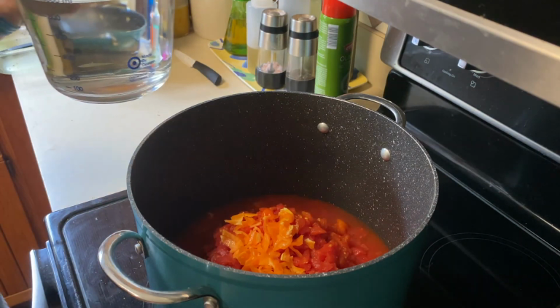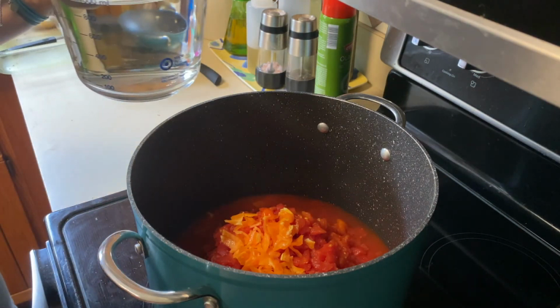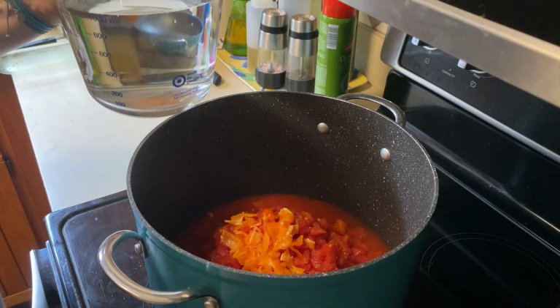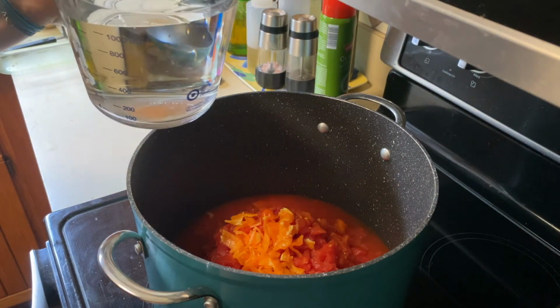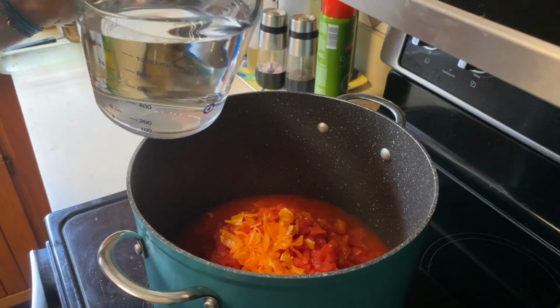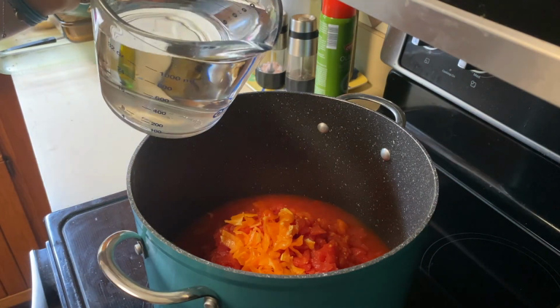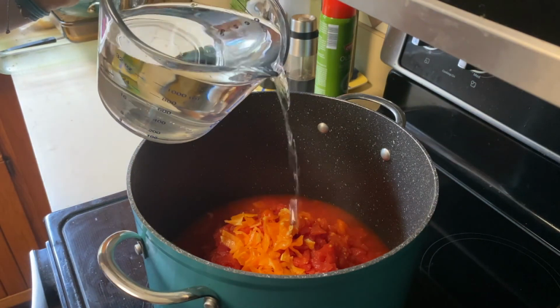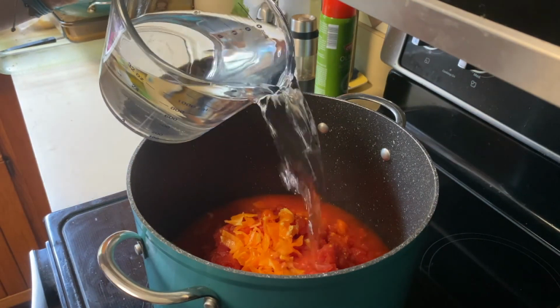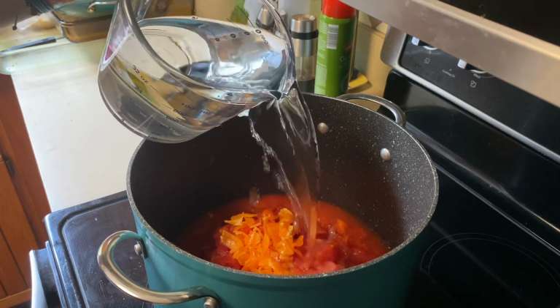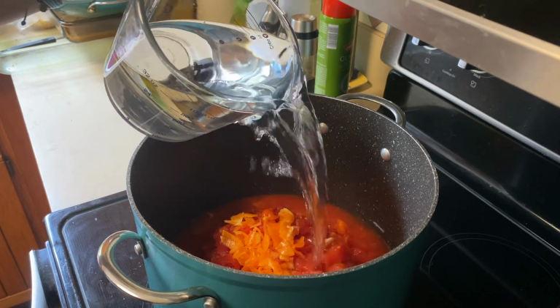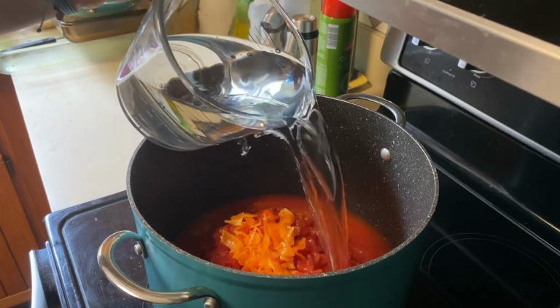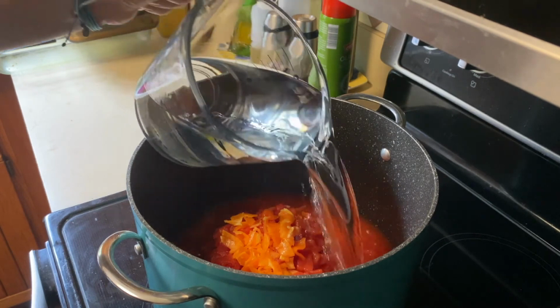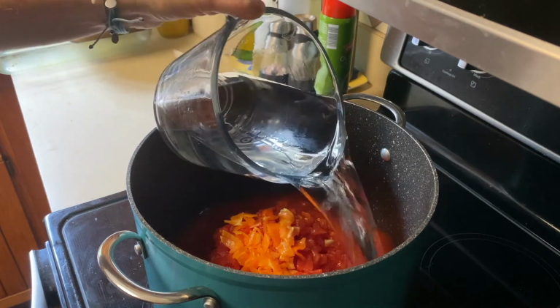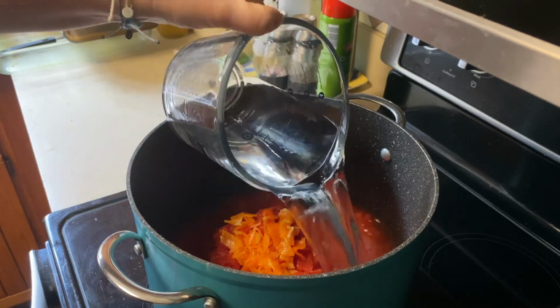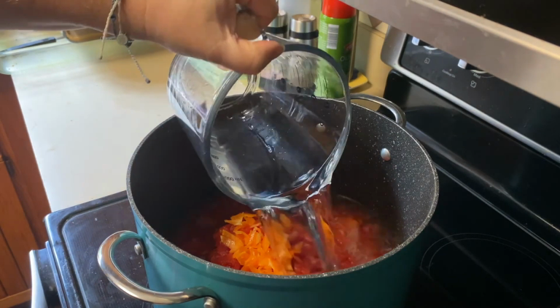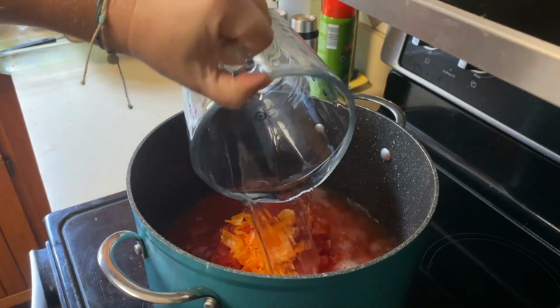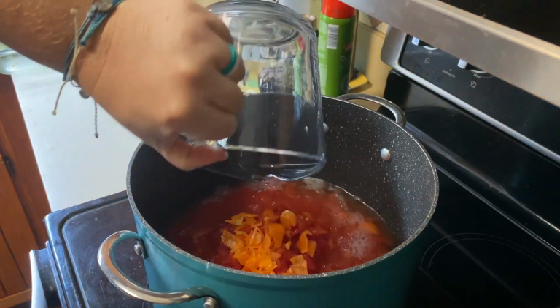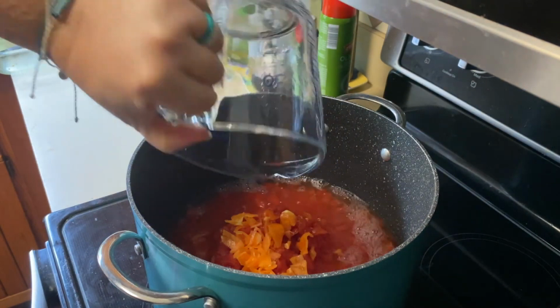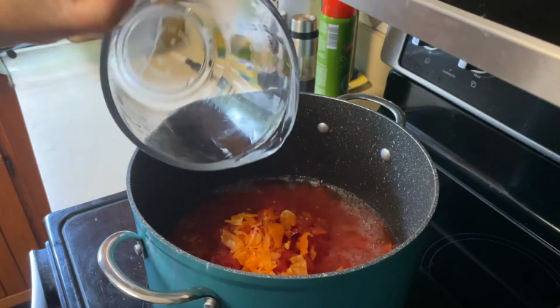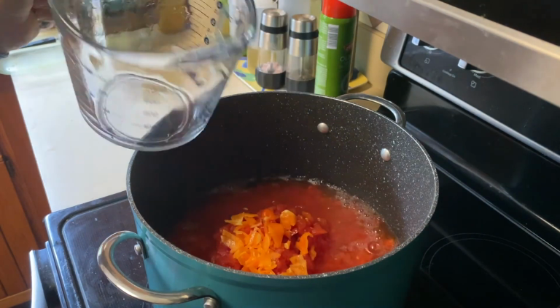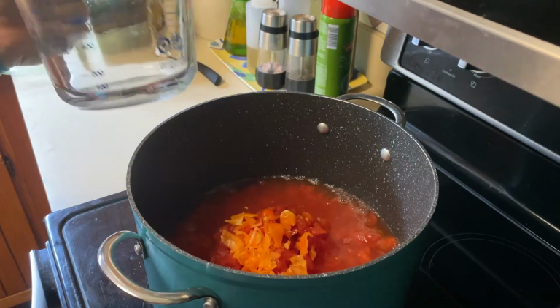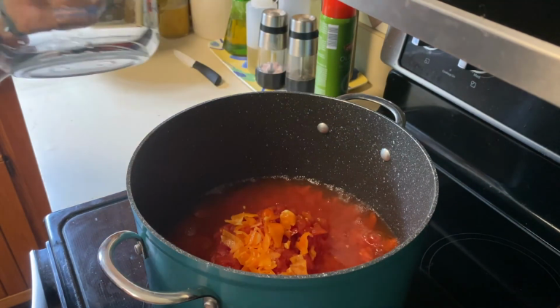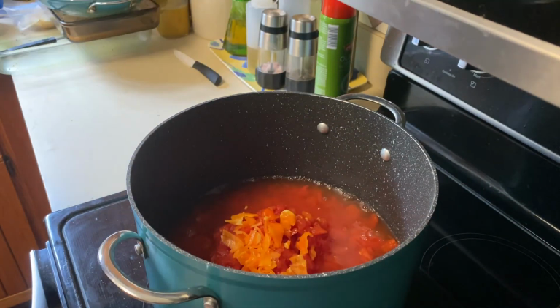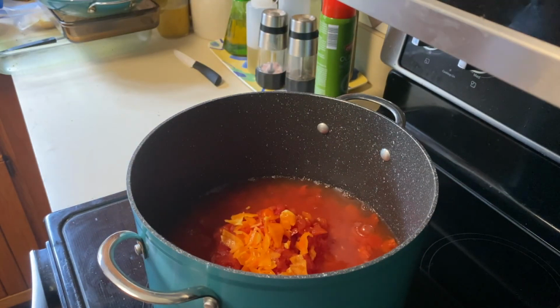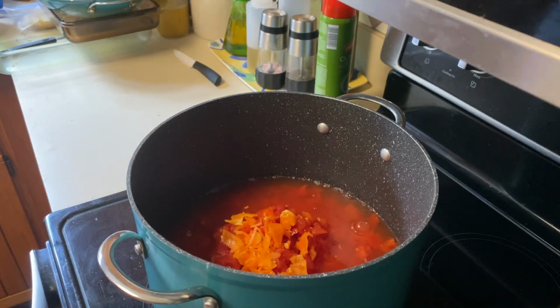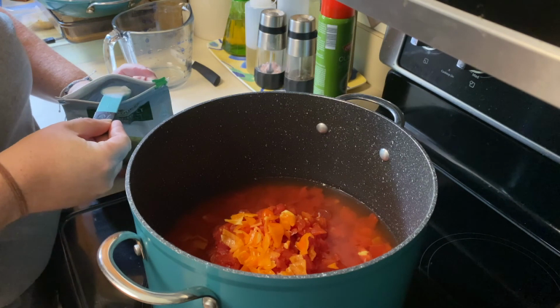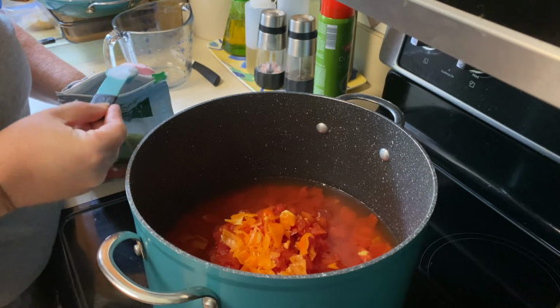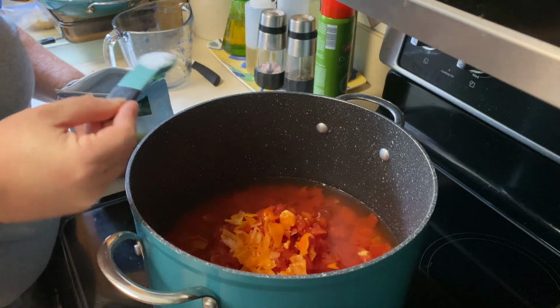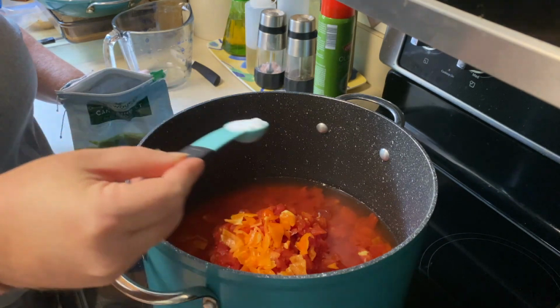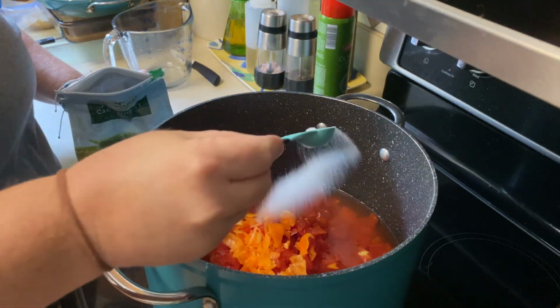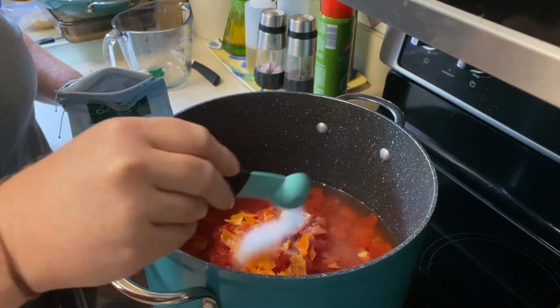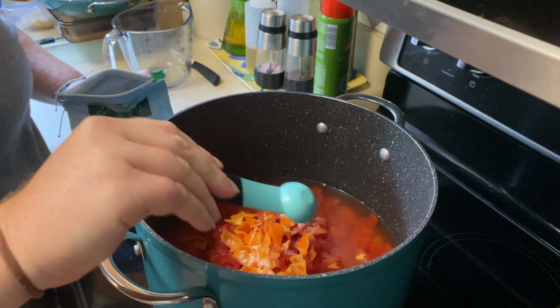Next I'm going to add four cups of white vinegar, and then two teaspoons of canning salt.